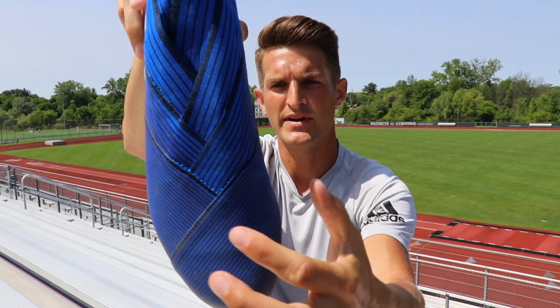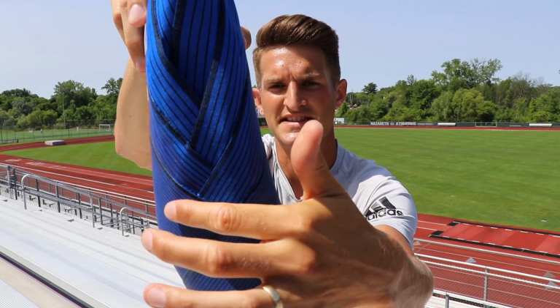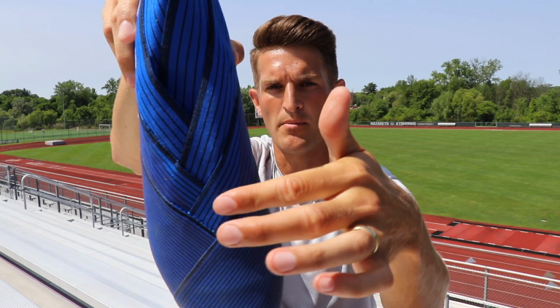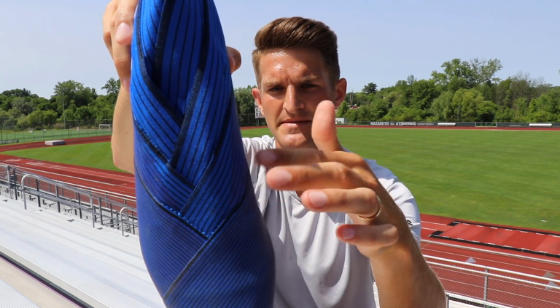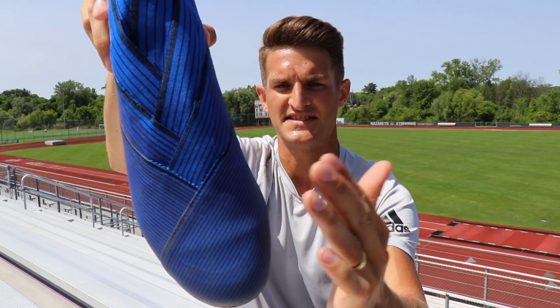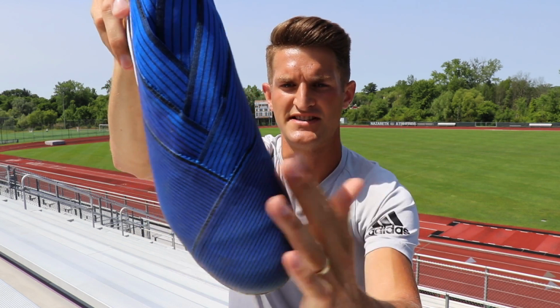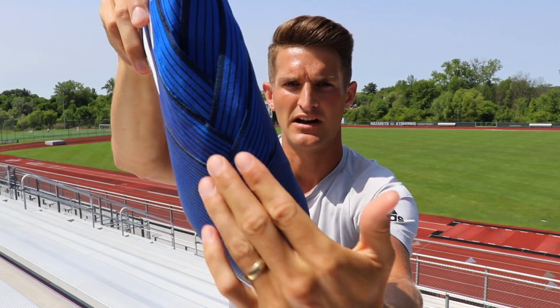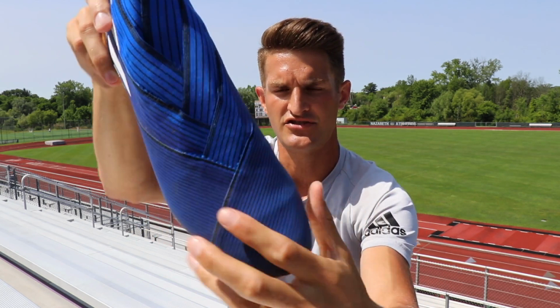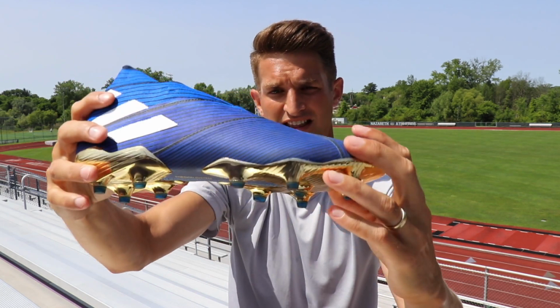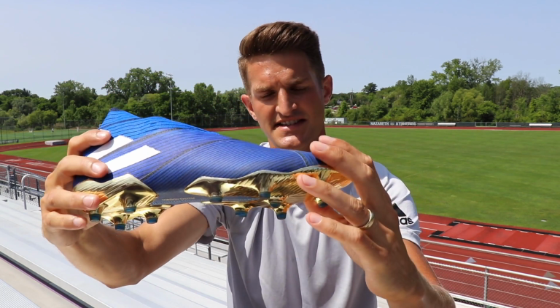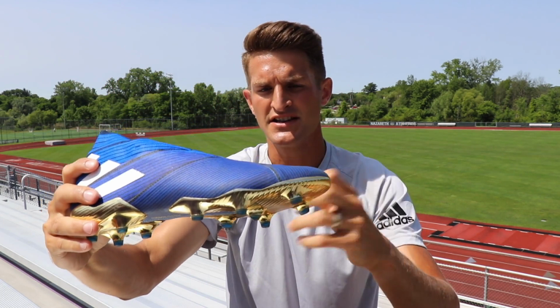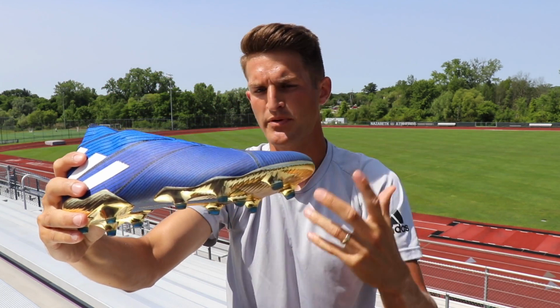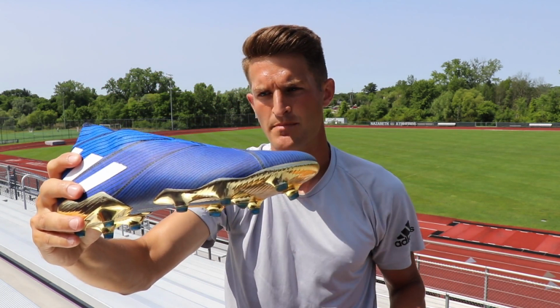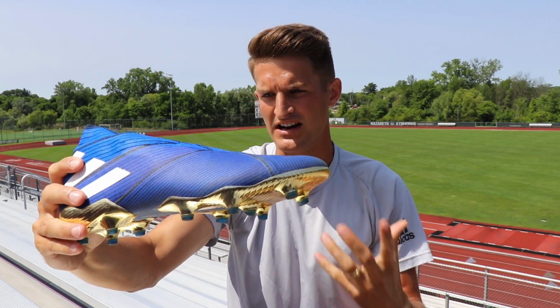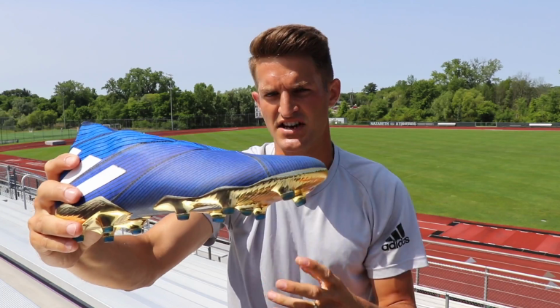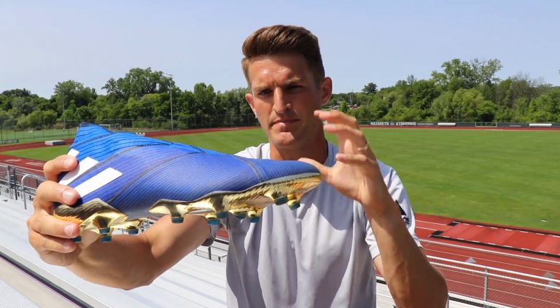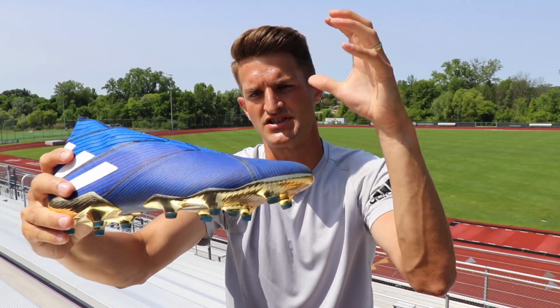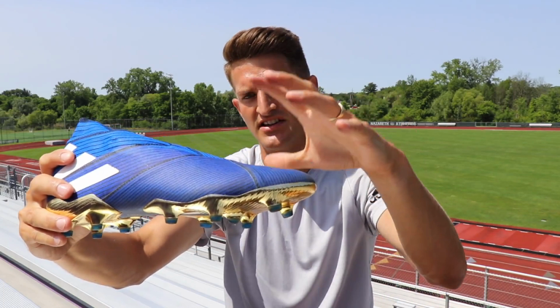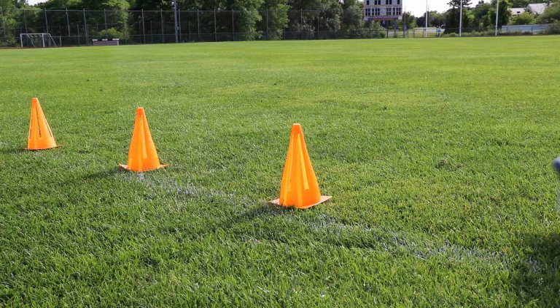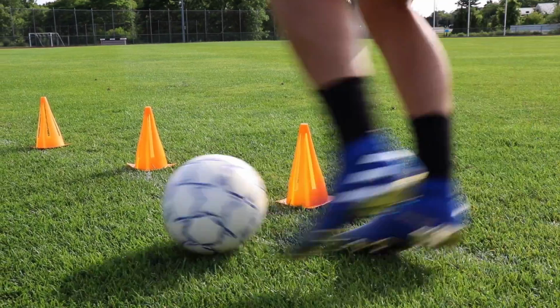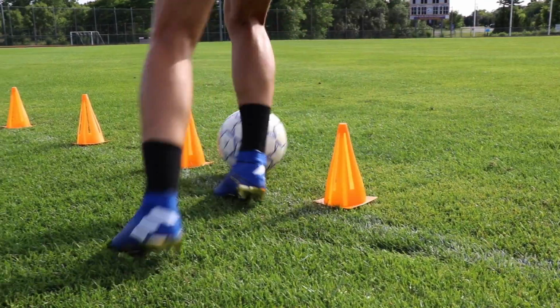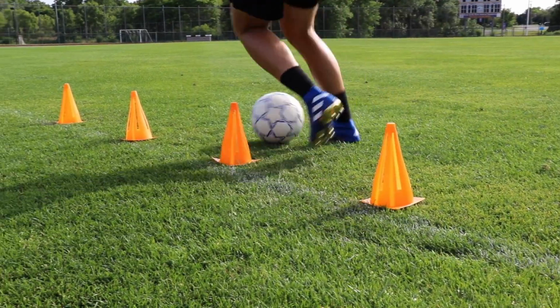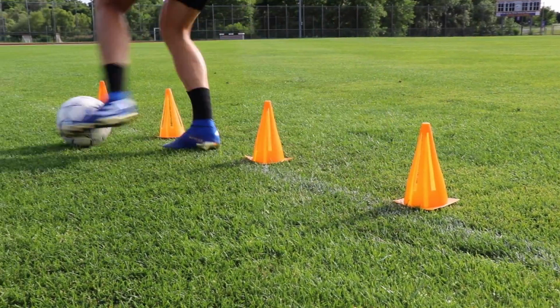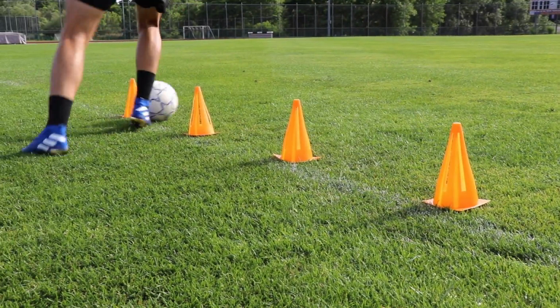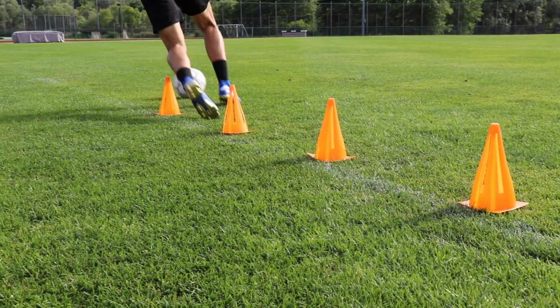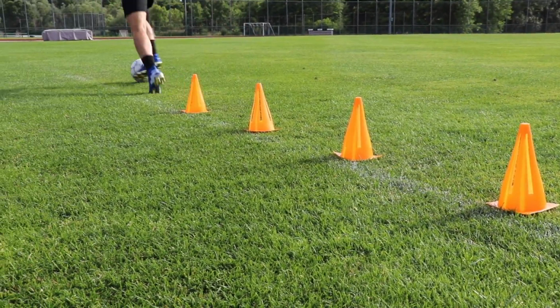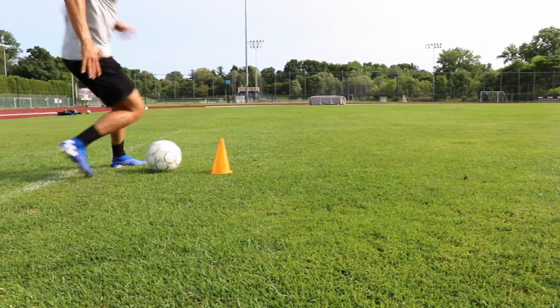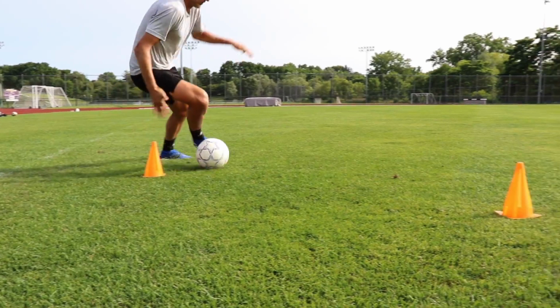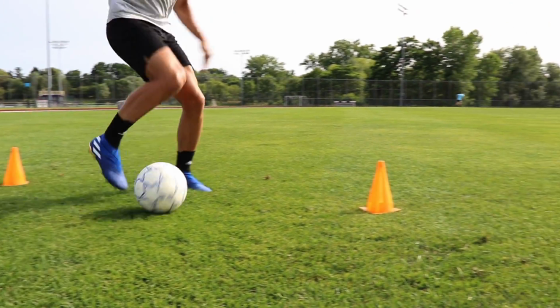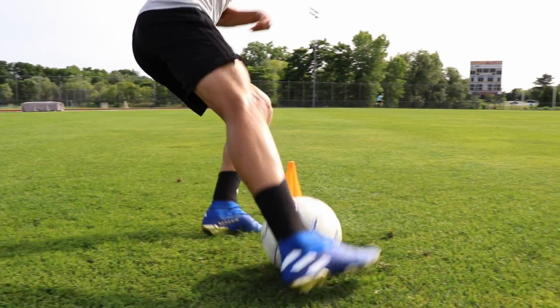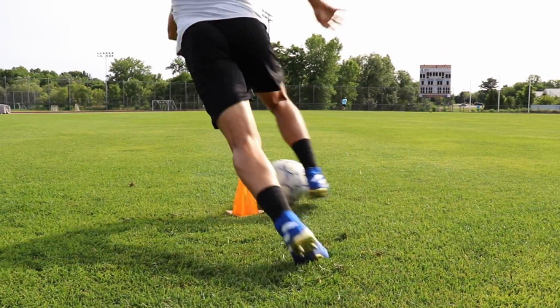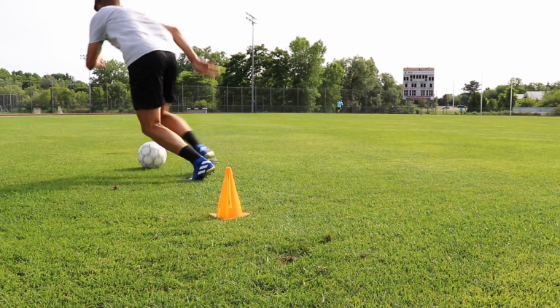Now we can only see one big seam here to separate two large strips of athletic tape, so it does provide a bit of a cleaner surface, a bit more distractionless. Especially when dribbling and striking the ball, you feel a lot more connection between the ball and your foot.